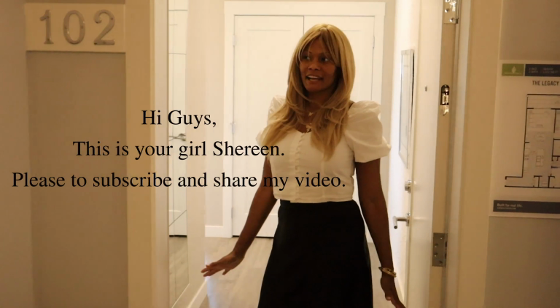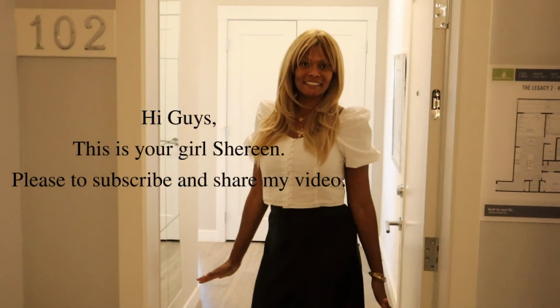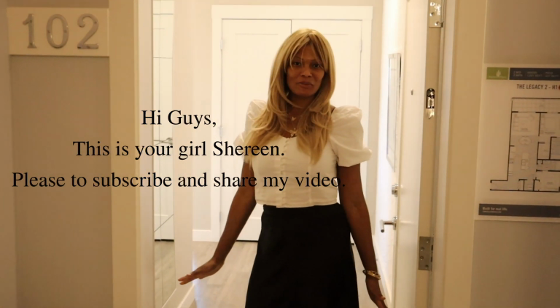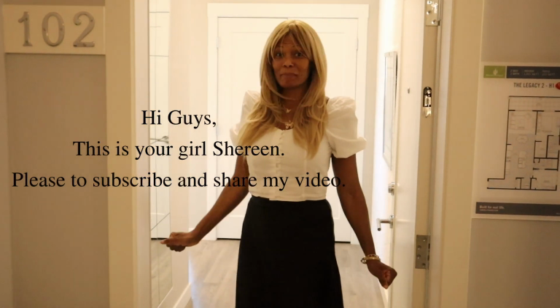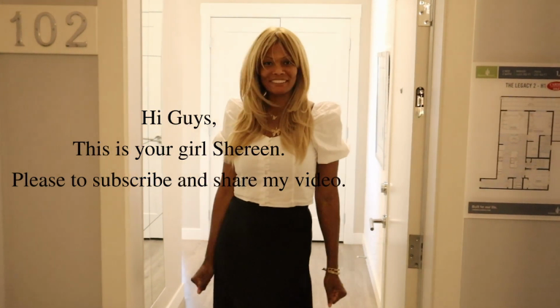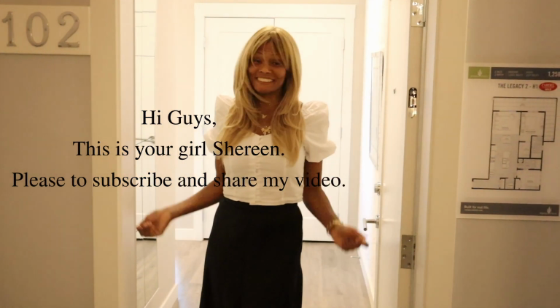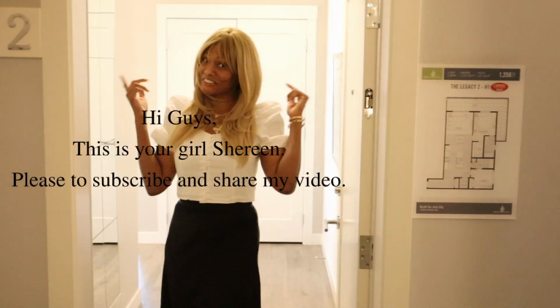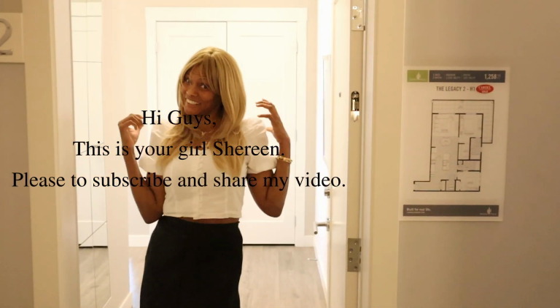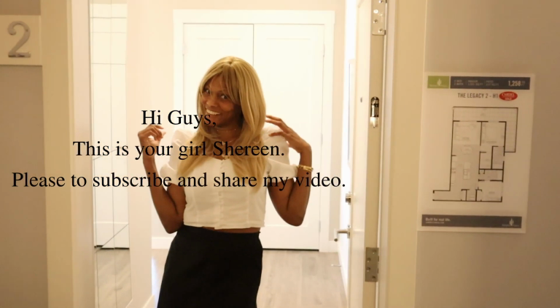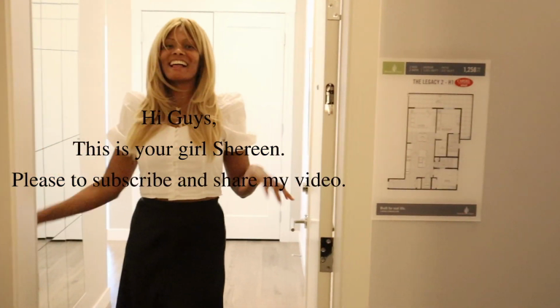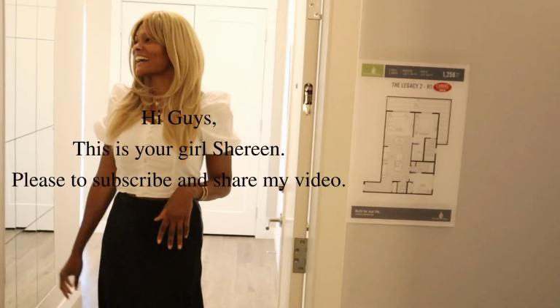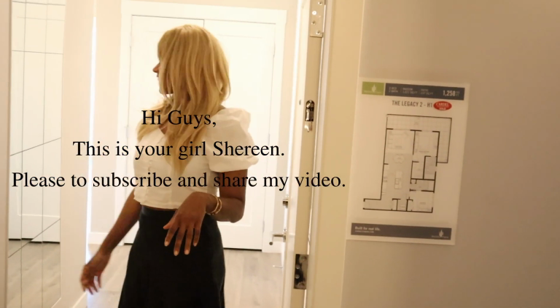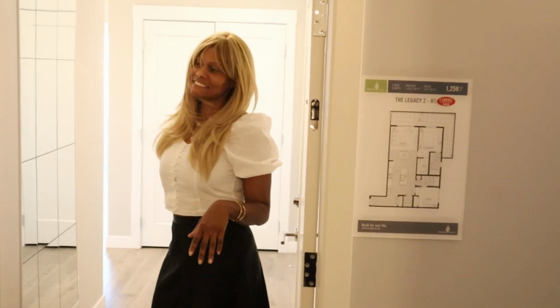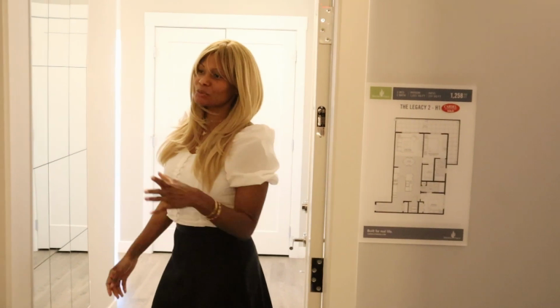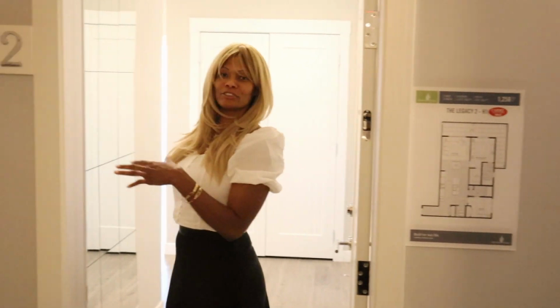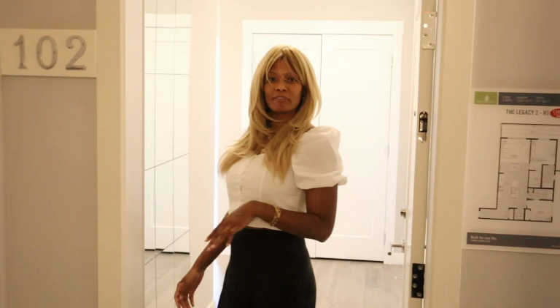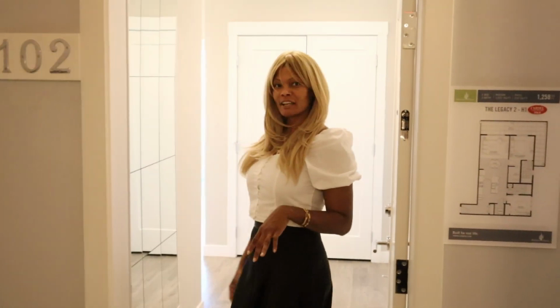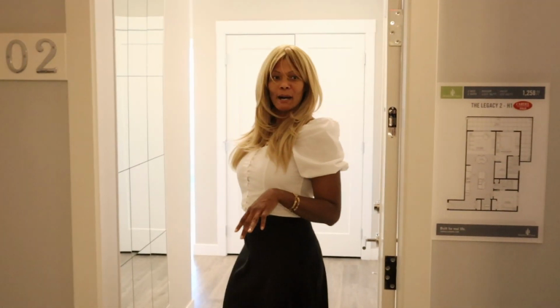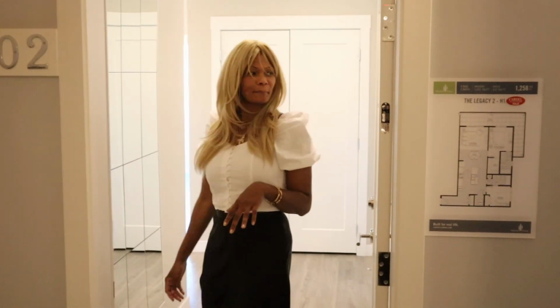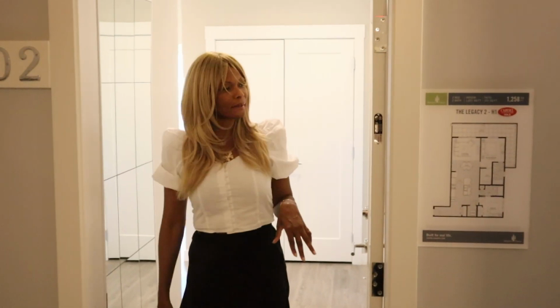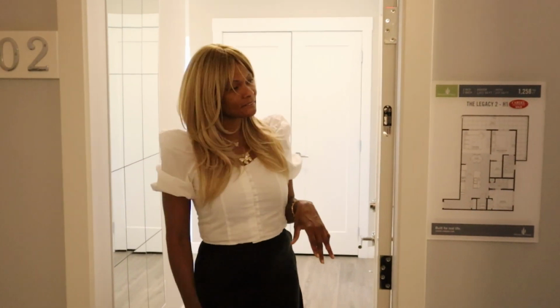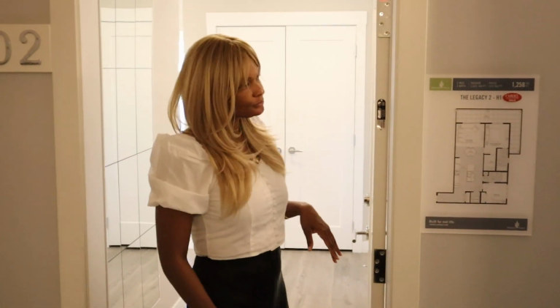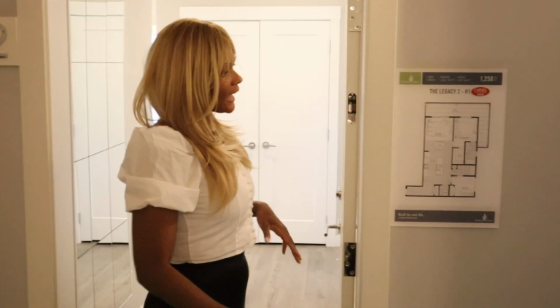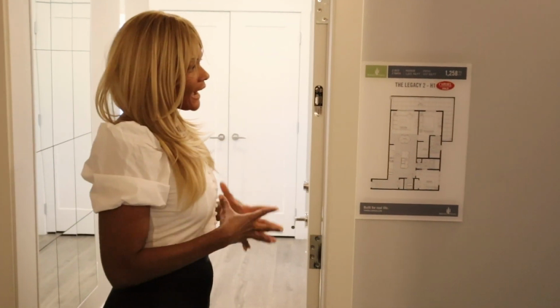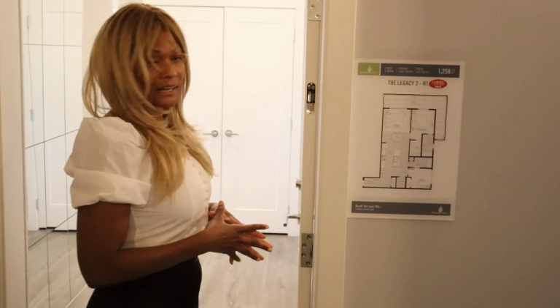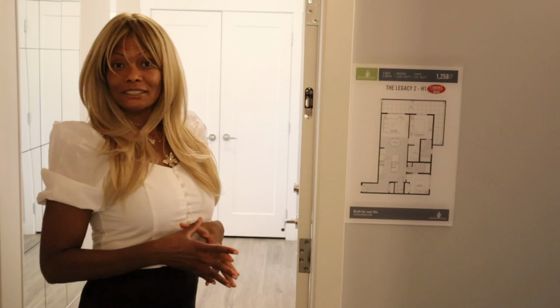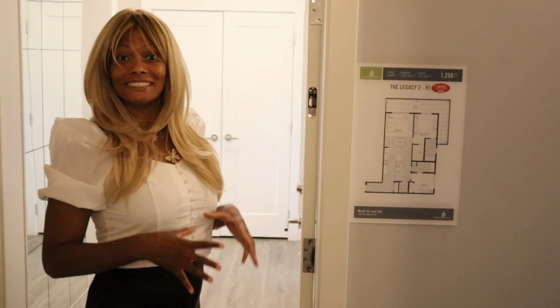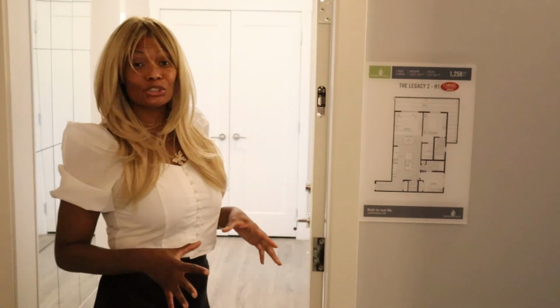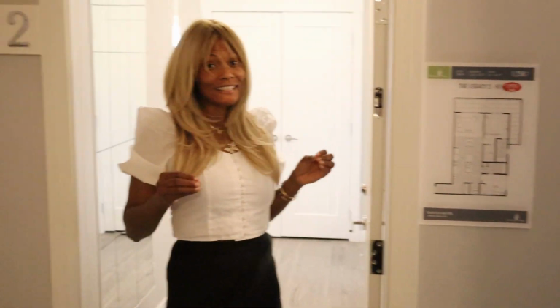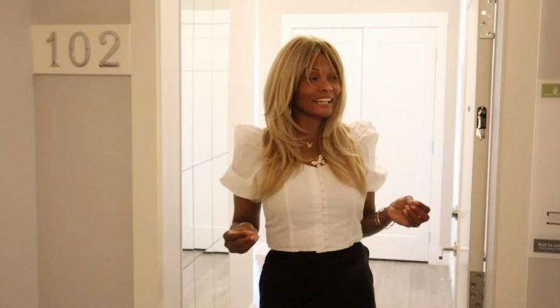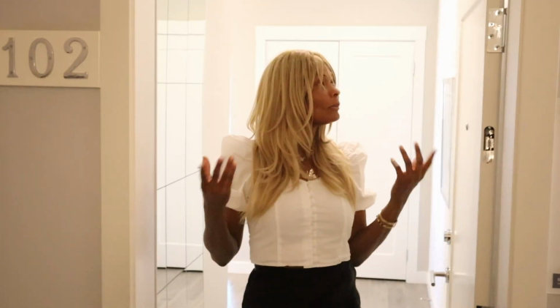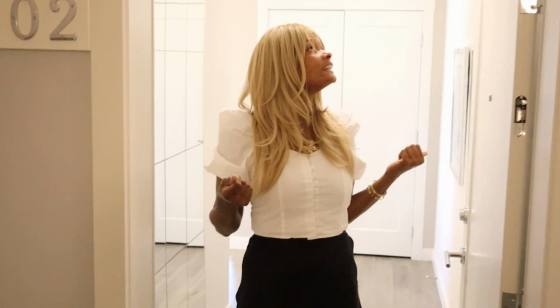Hi guys, welcome back to my channel. This is the grocery. This is a 1200 square feet apartment, and this one is actually nice guys. Come on in.